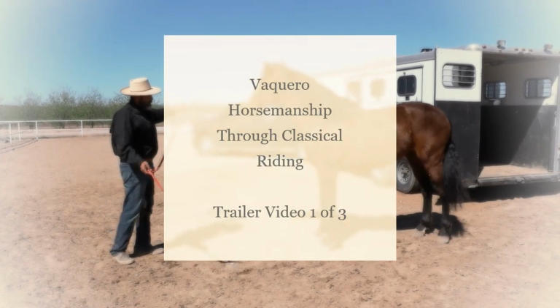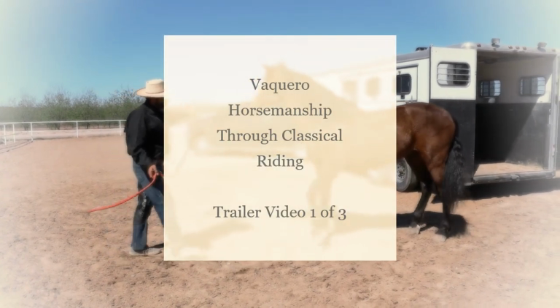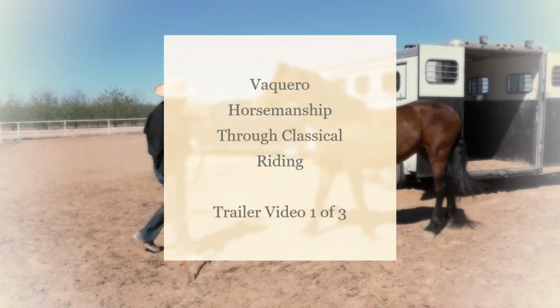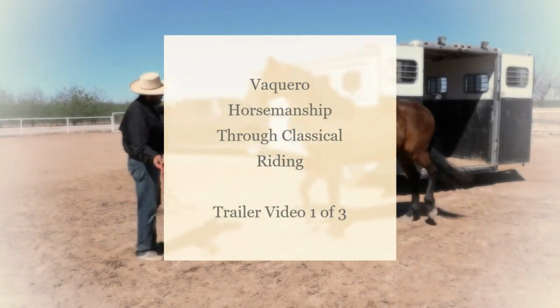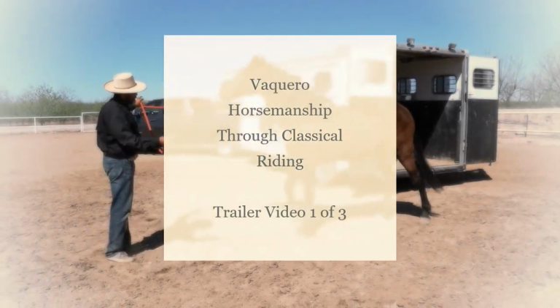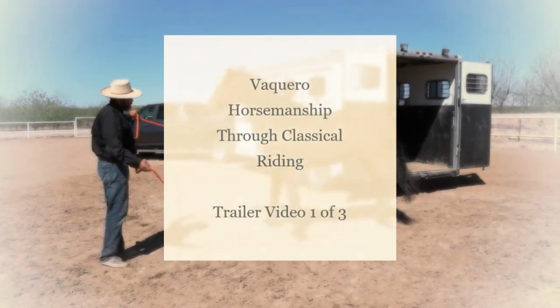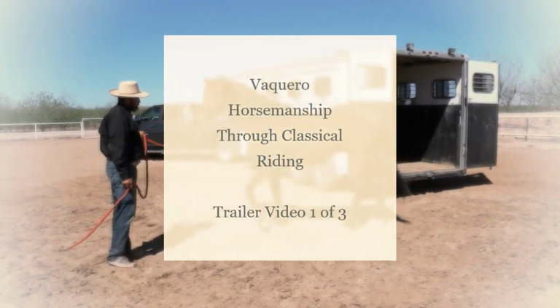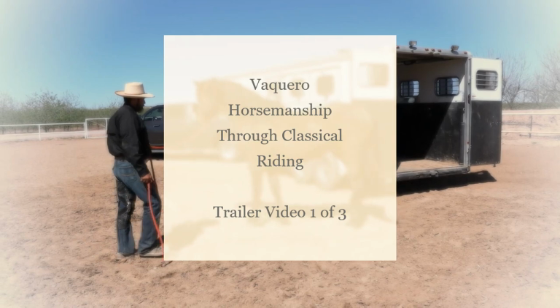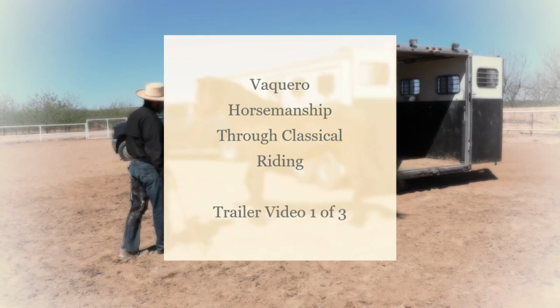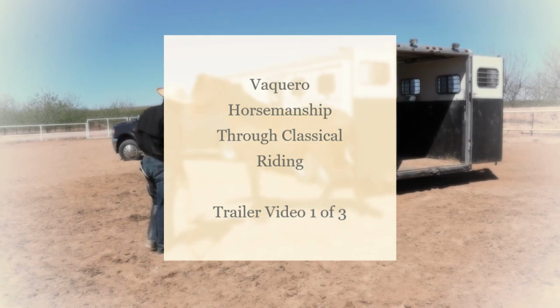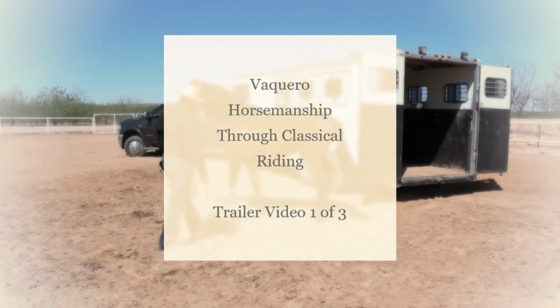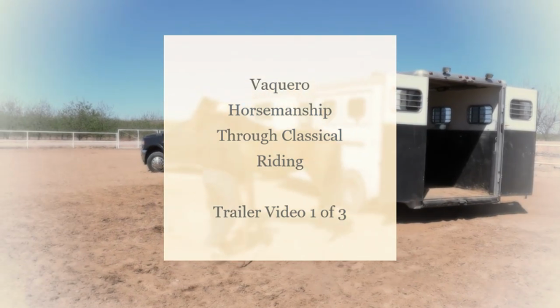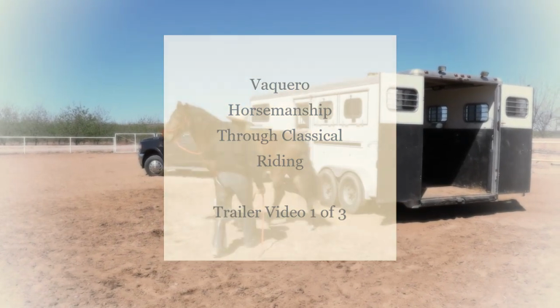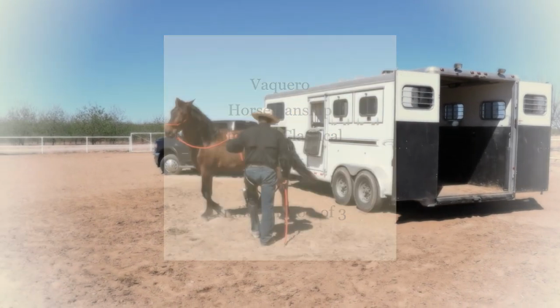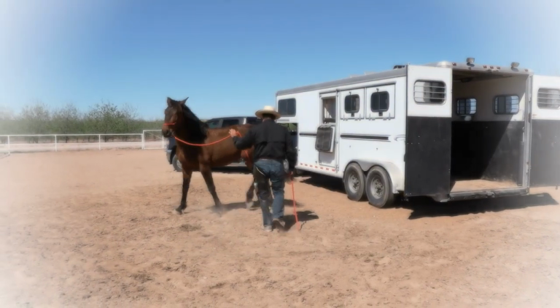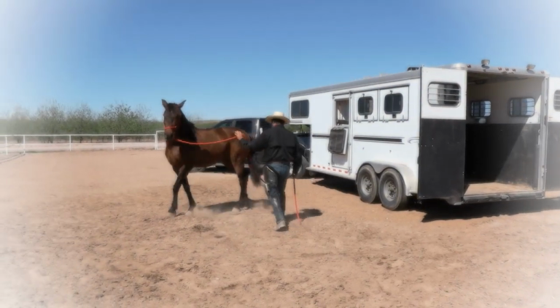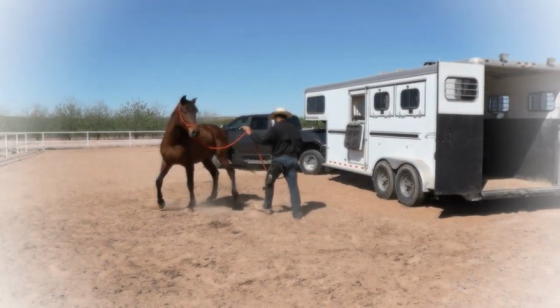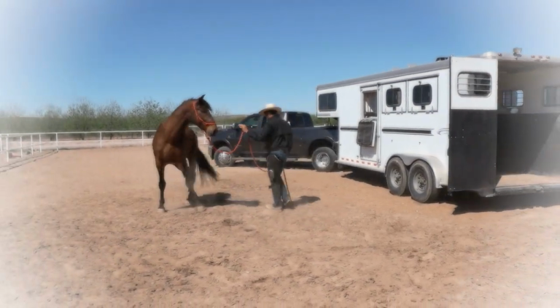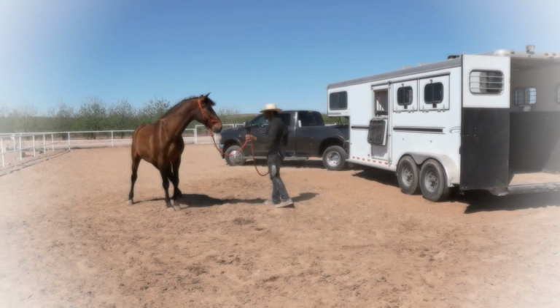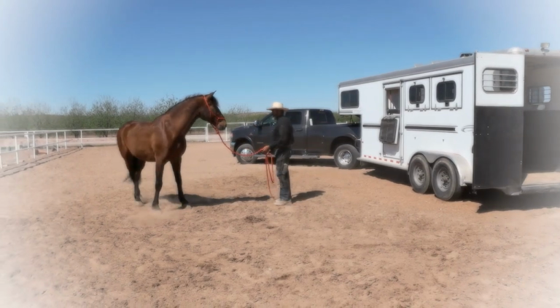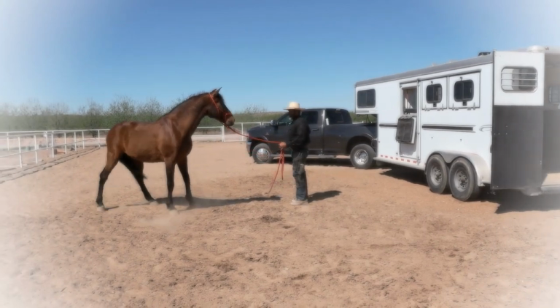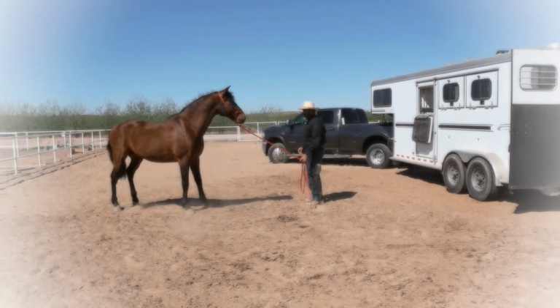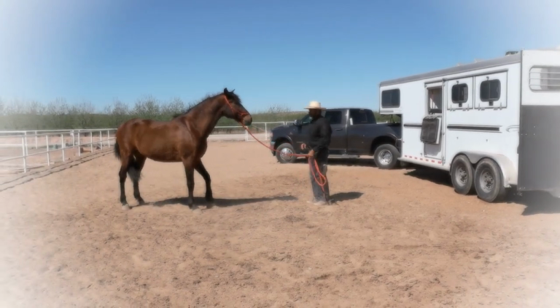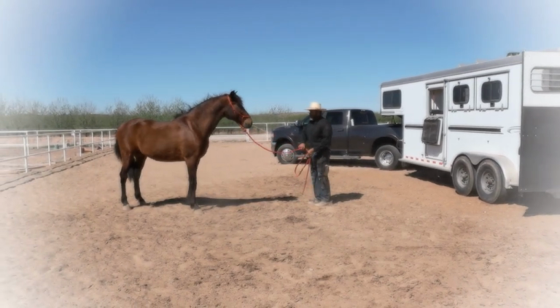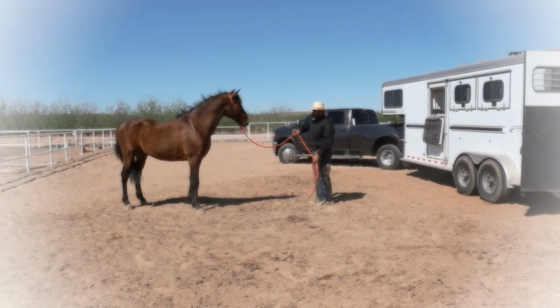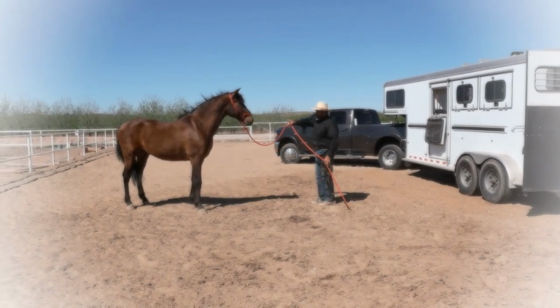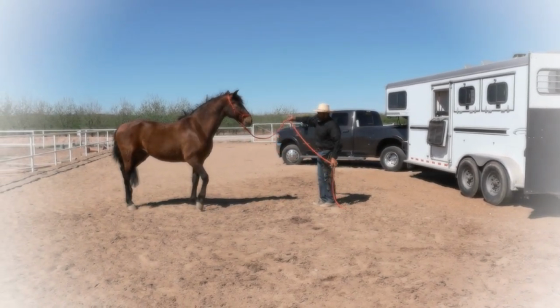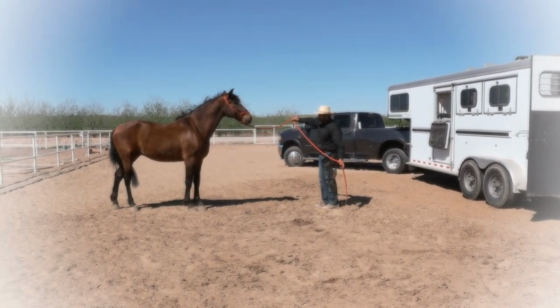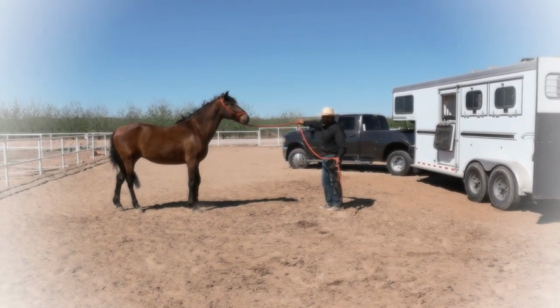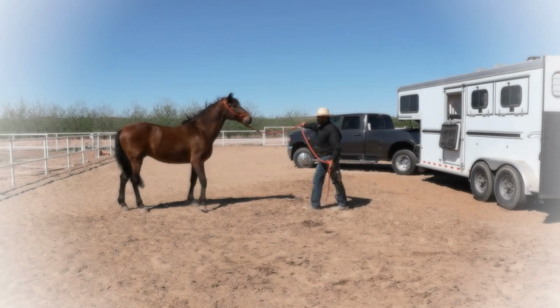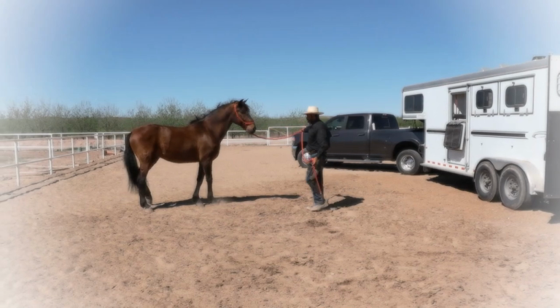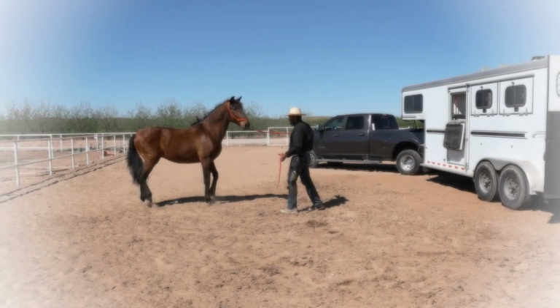Welcome to Vaquero Horsemanship through Classical Riding. My name is Raul Folara and this is my six-year-old P.R.E. Jefe. With this help, I am going to demonstrate the foundation exercises needed before addressing any obstacle or just to load them into the horse trailer.